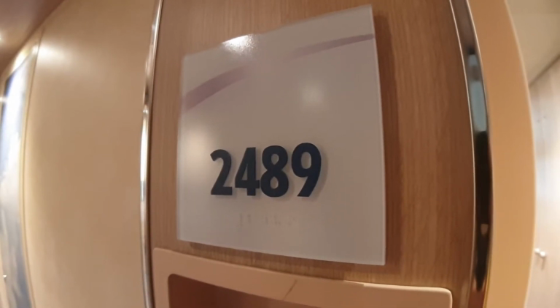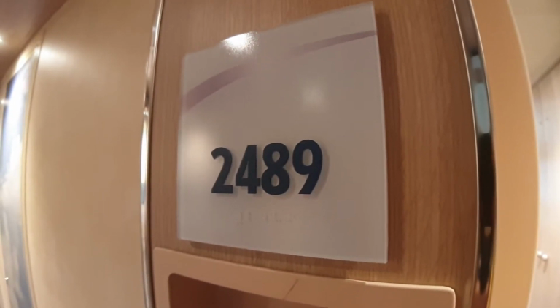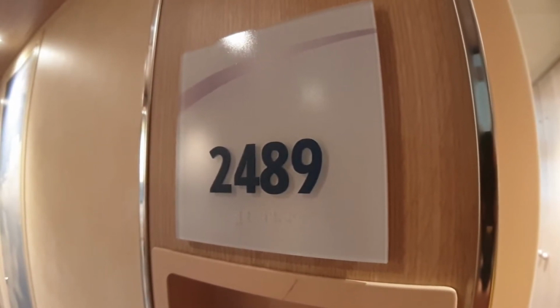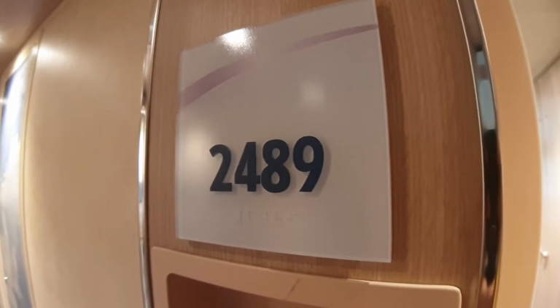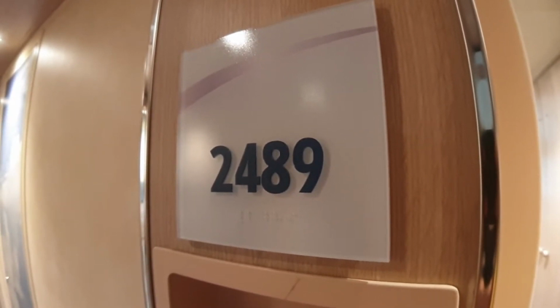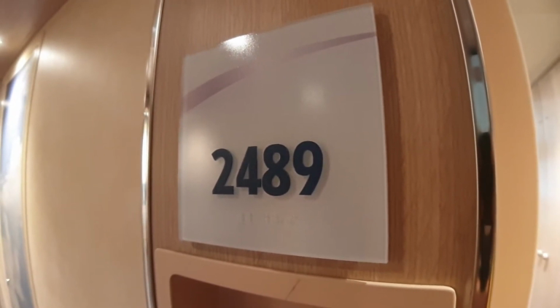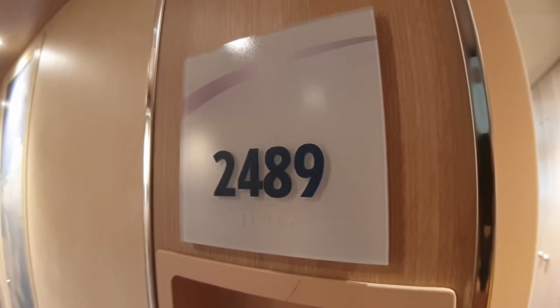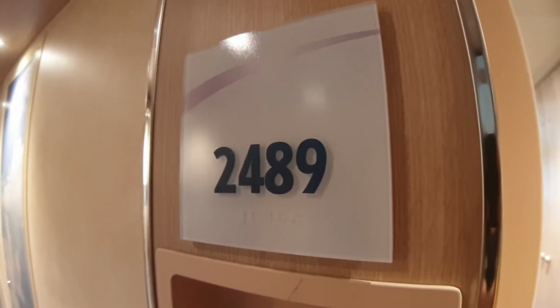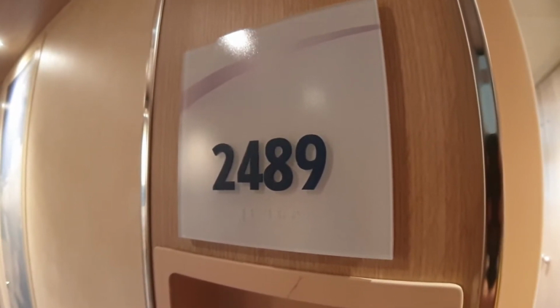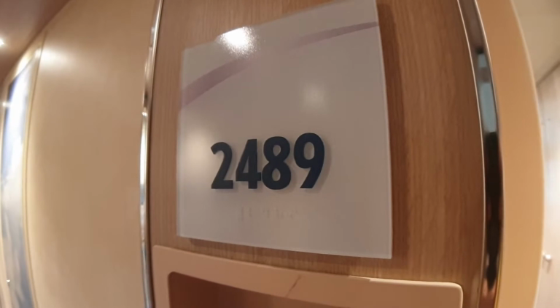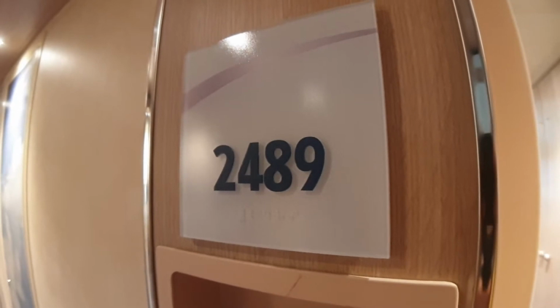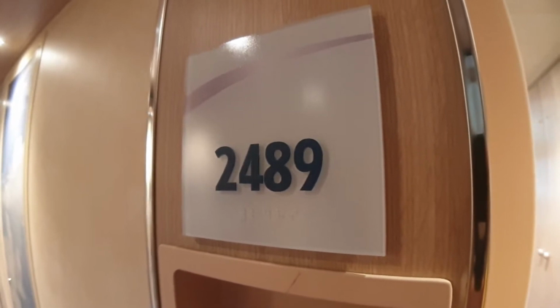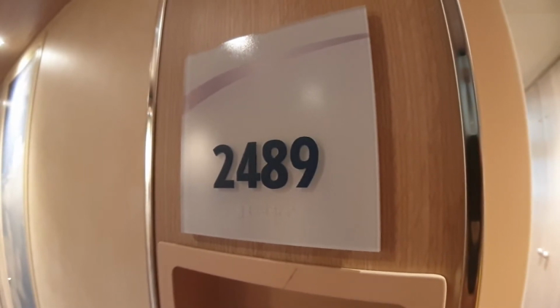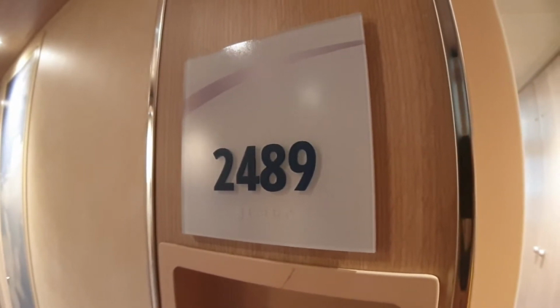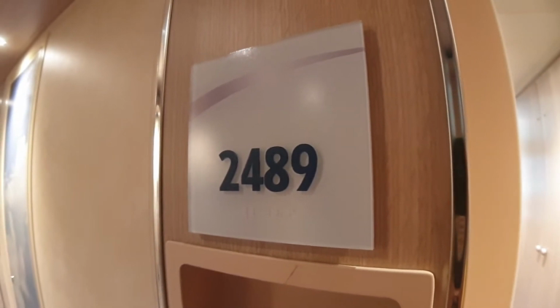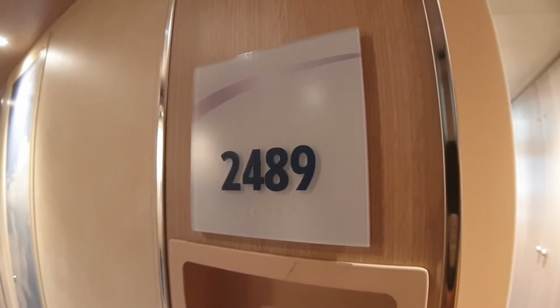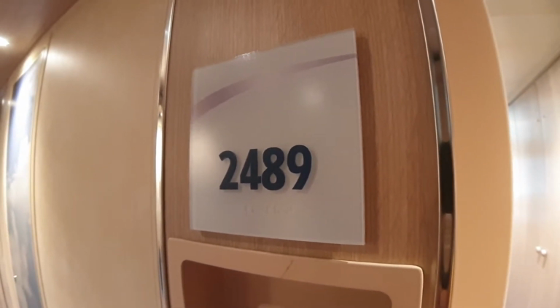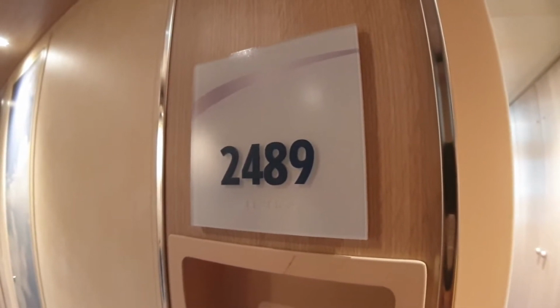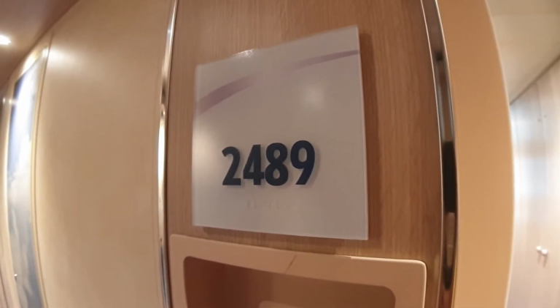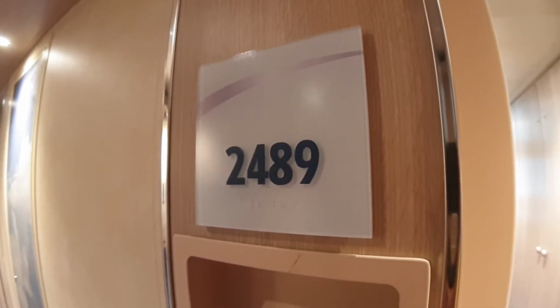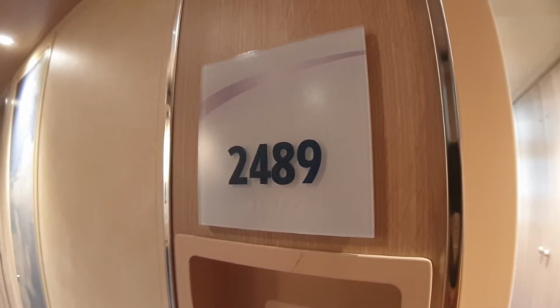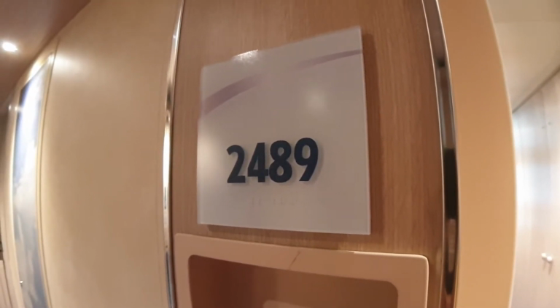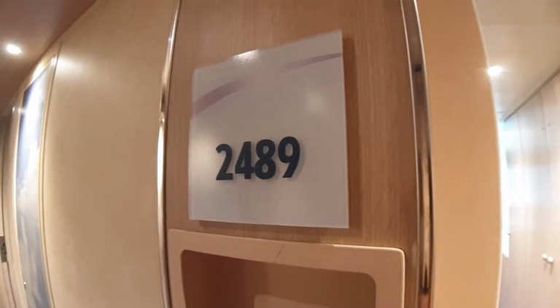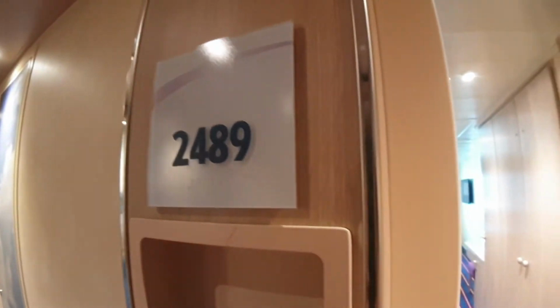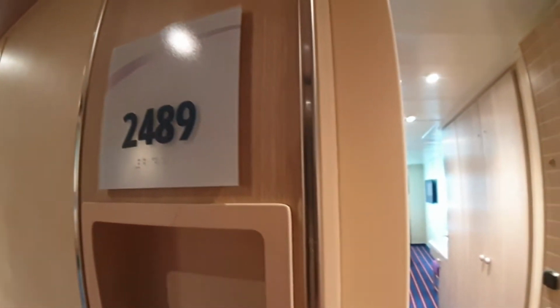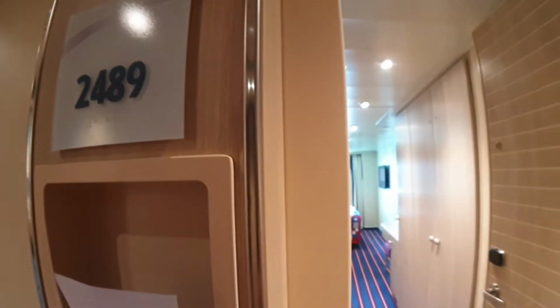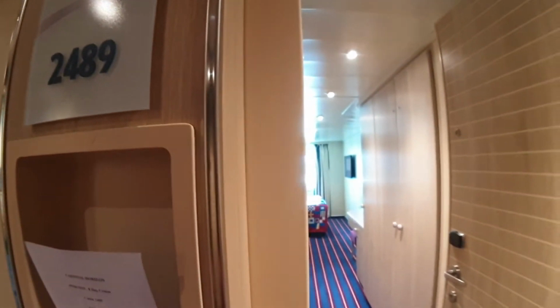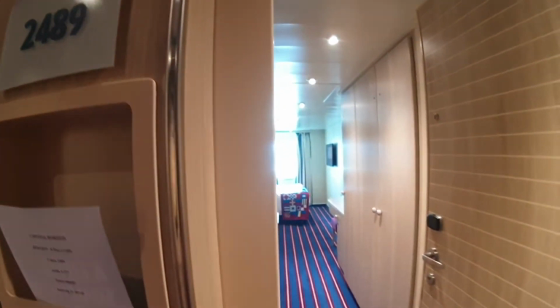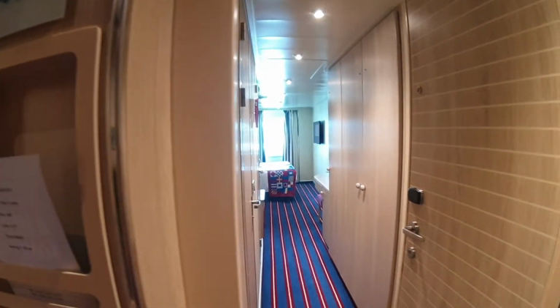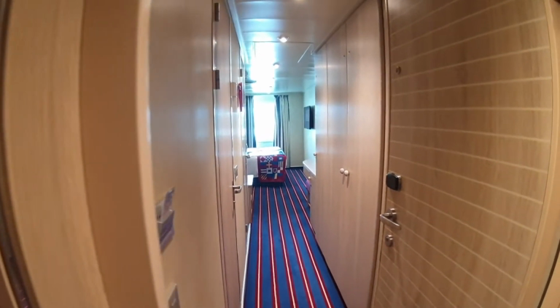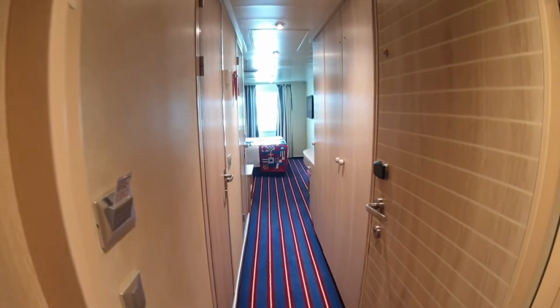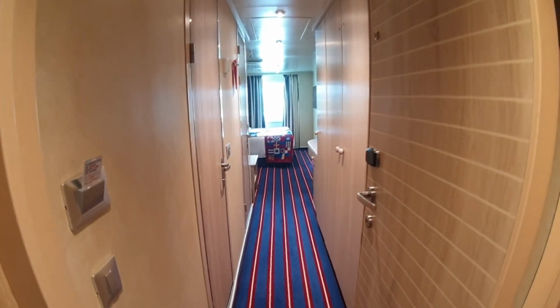Hello everybody and welcome to I Like Cruise Ships, the YouTube channel, and welcome to the Carnival Horizon. We're going to have a look at one of the Family Harbor cabins. This is cabin 2489. So let's have a look at the cabin, shall we?